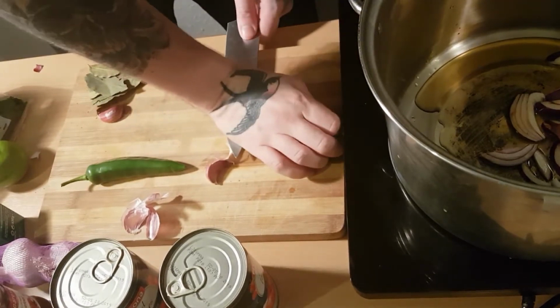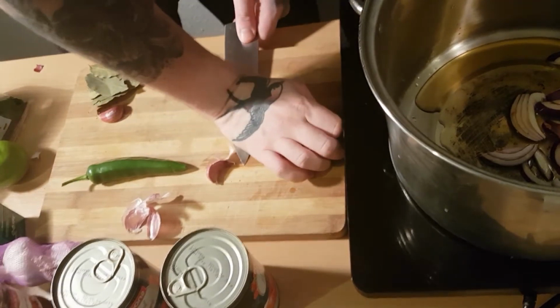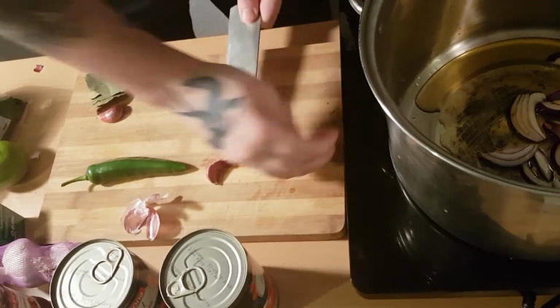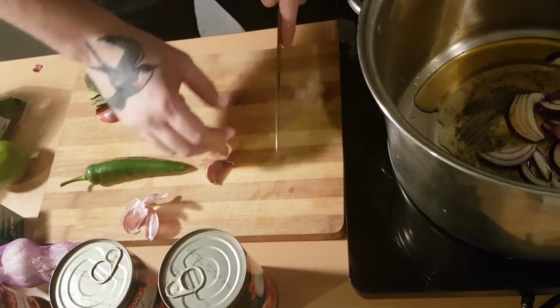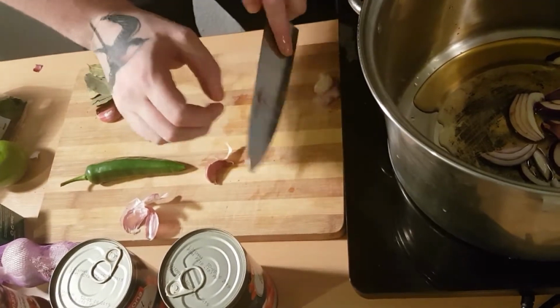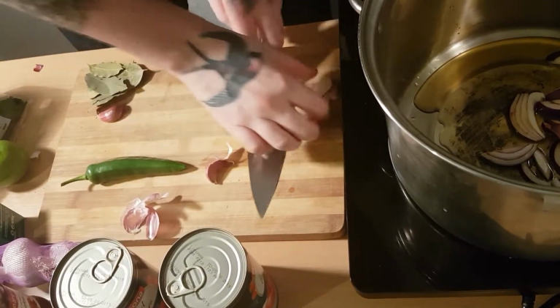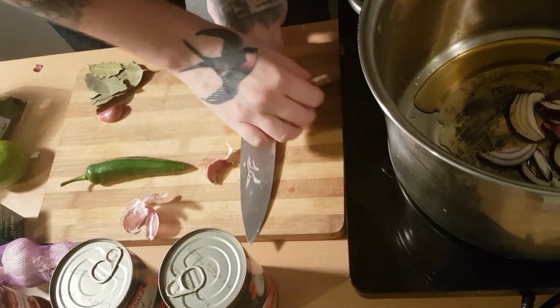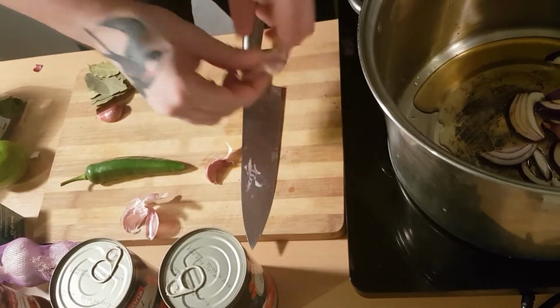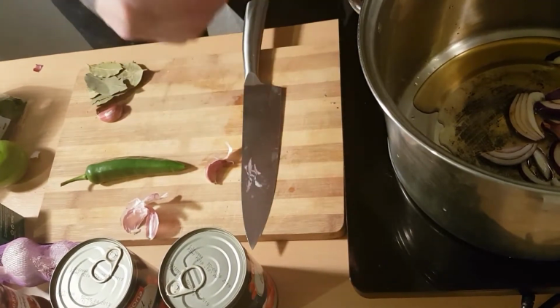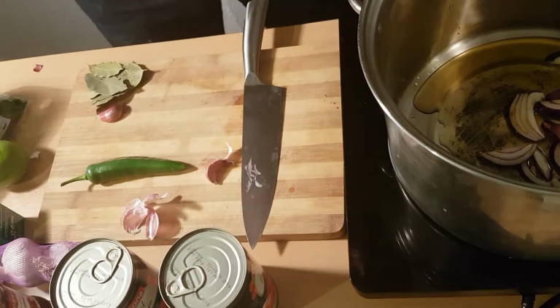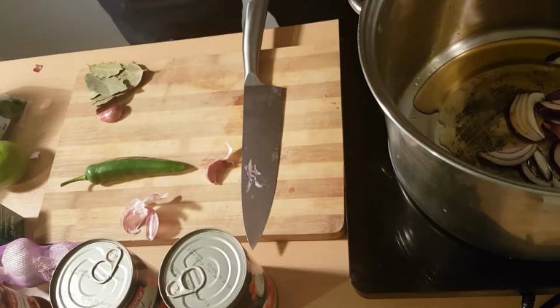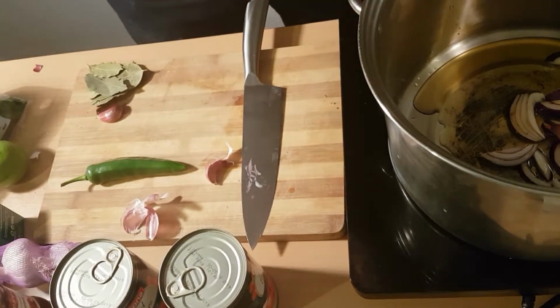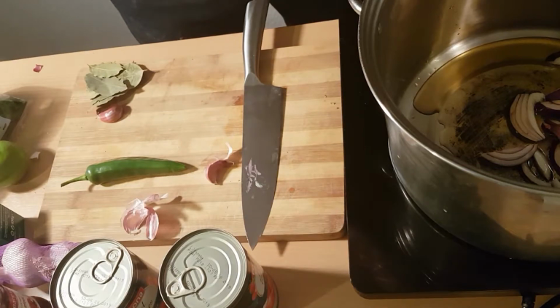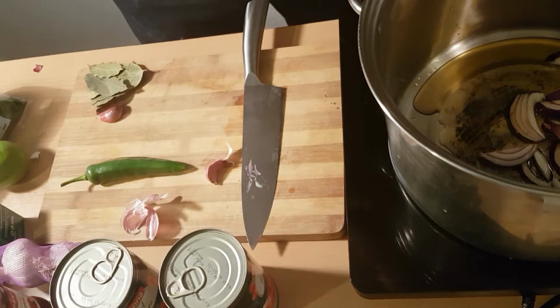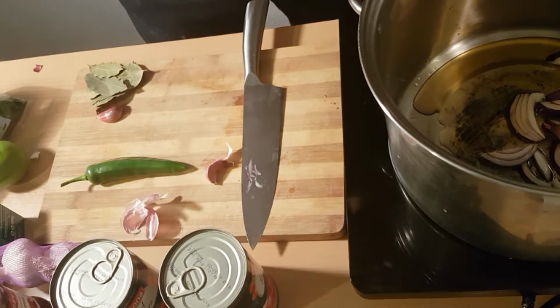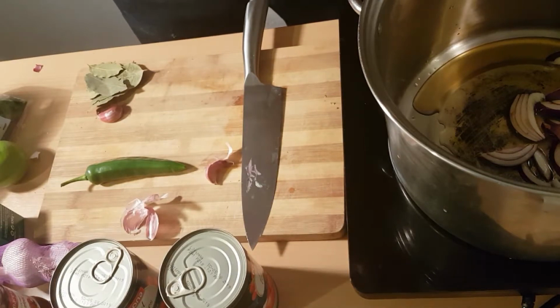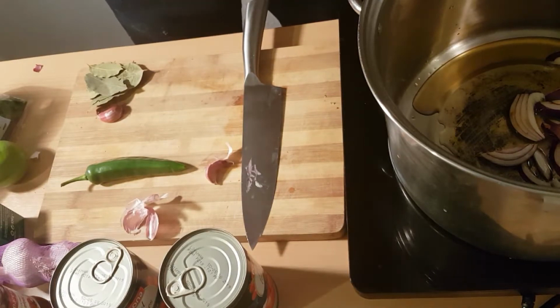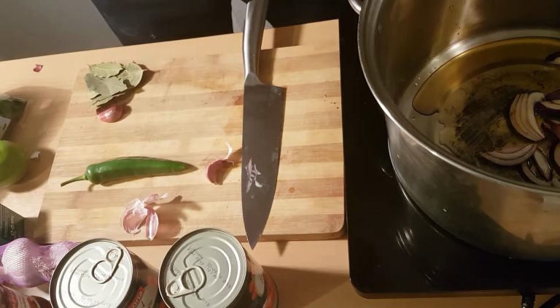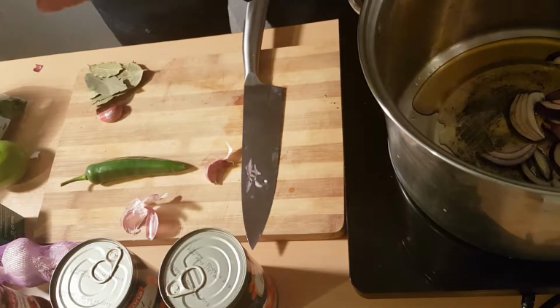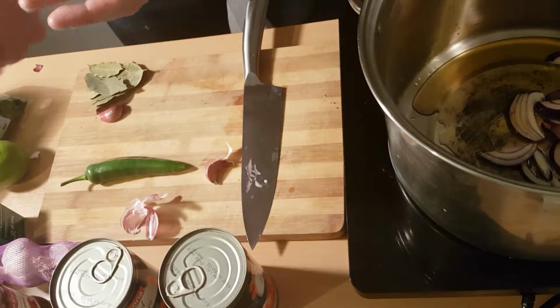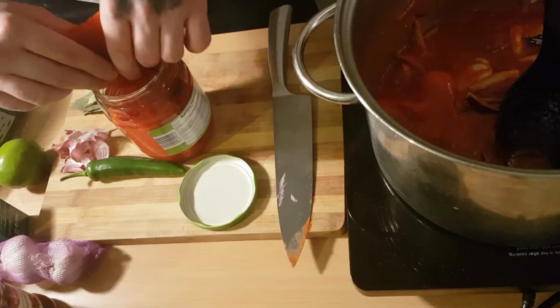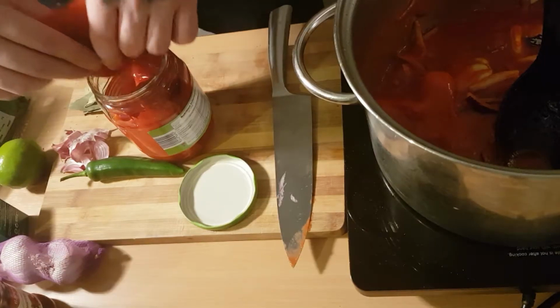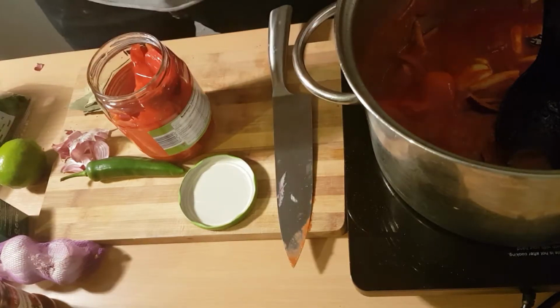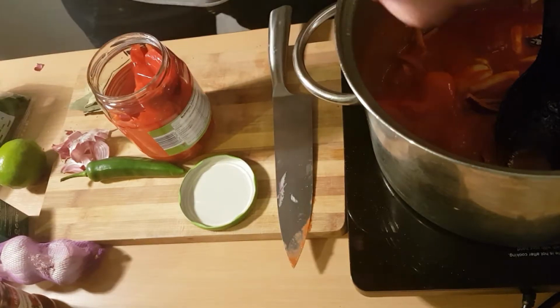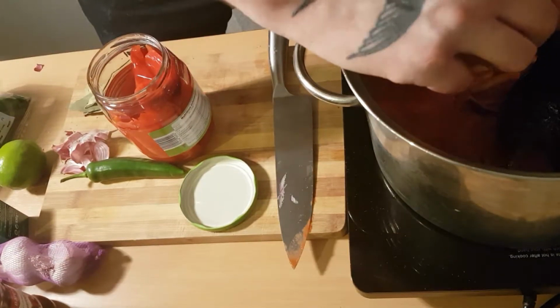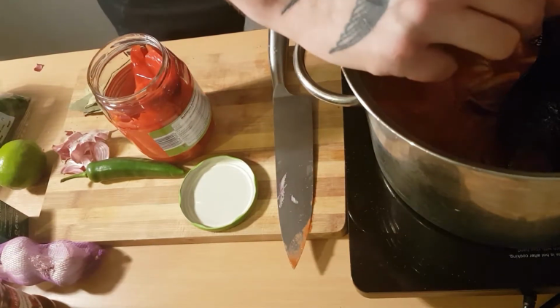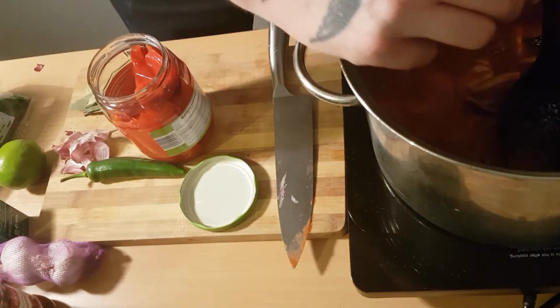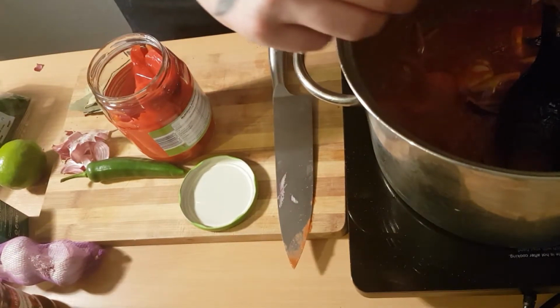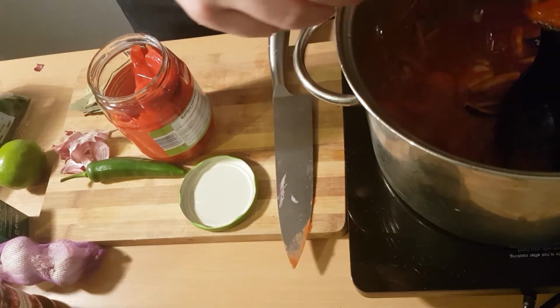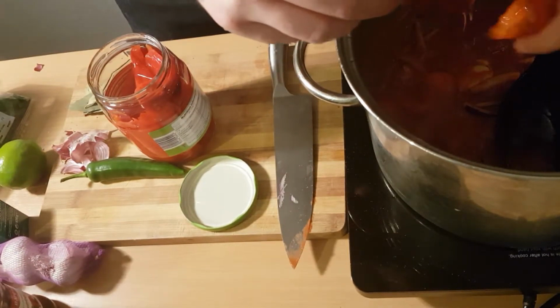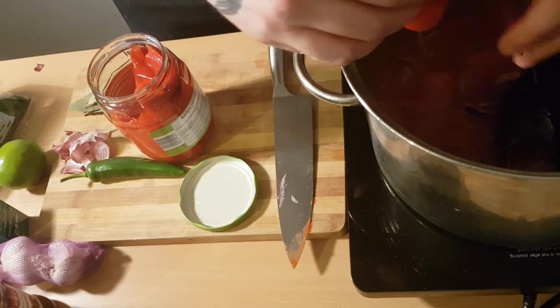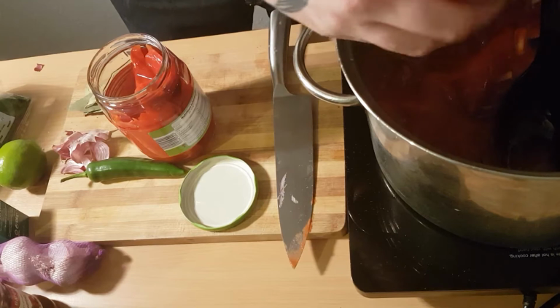Don't bother about chopping up your garlic real fine — it really makes no difference. We're going to boil the life out of it.